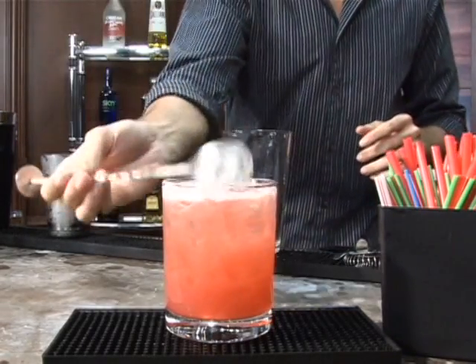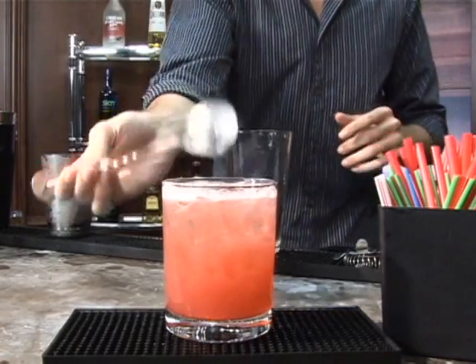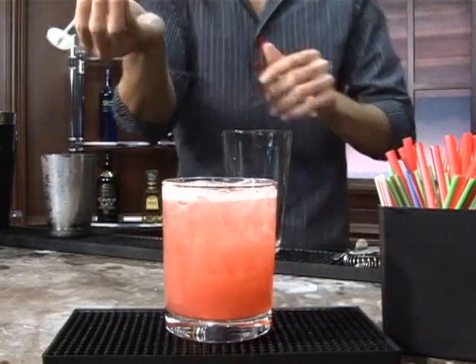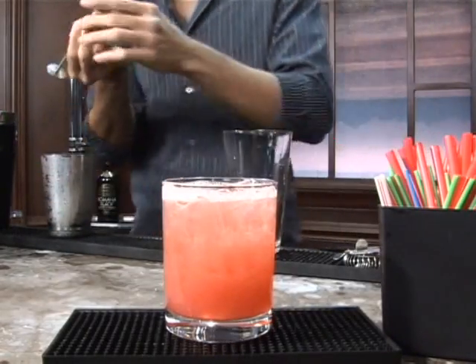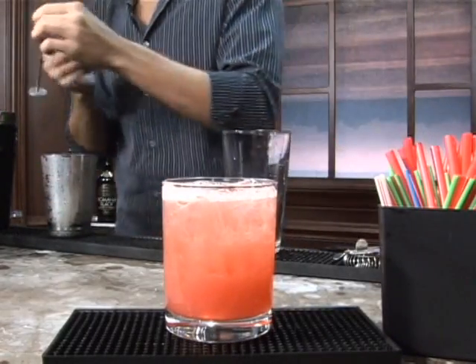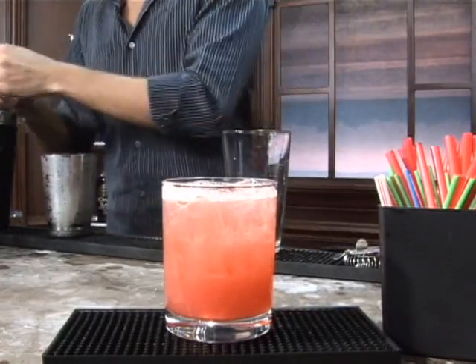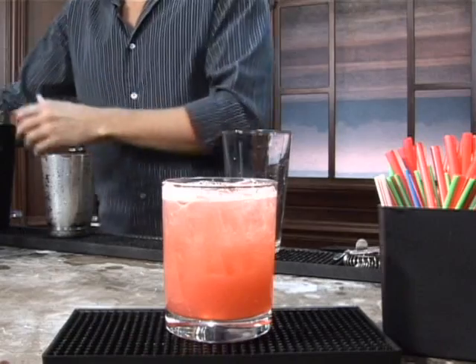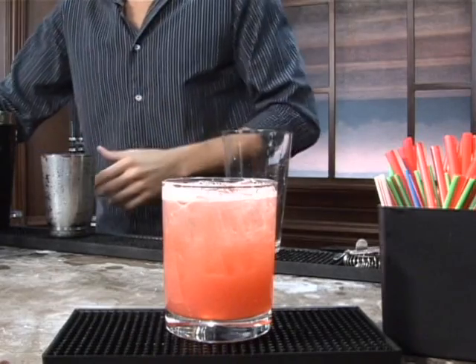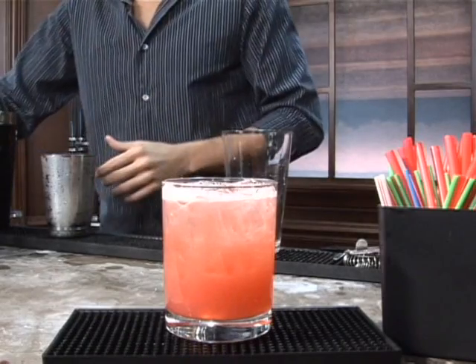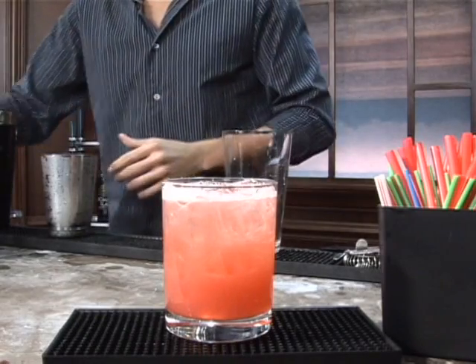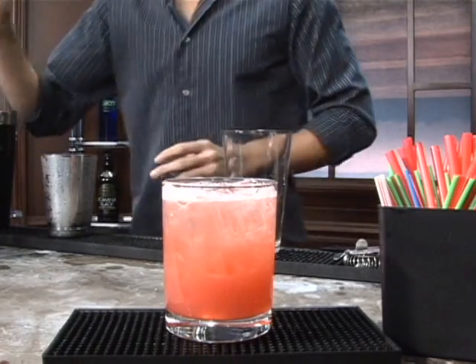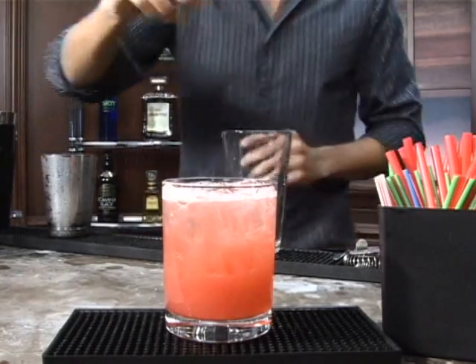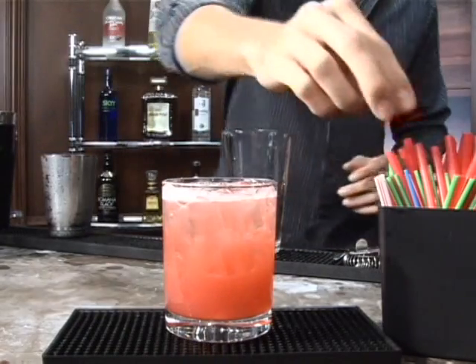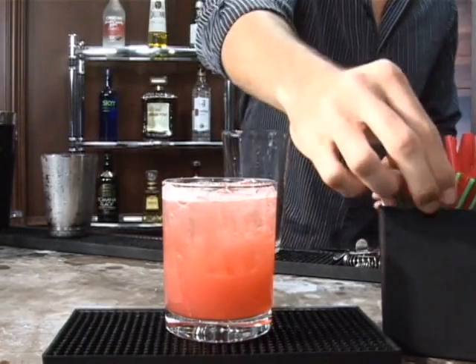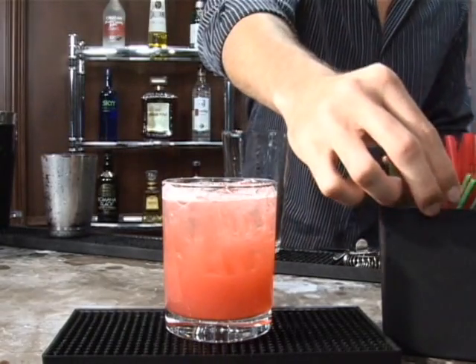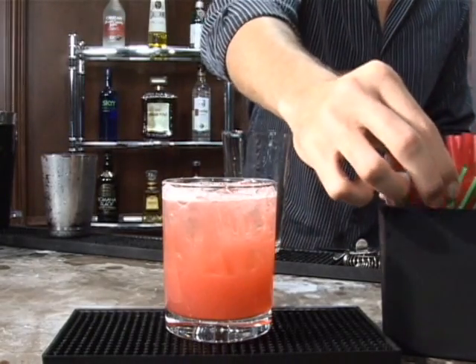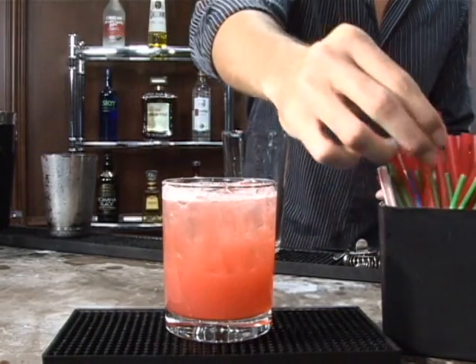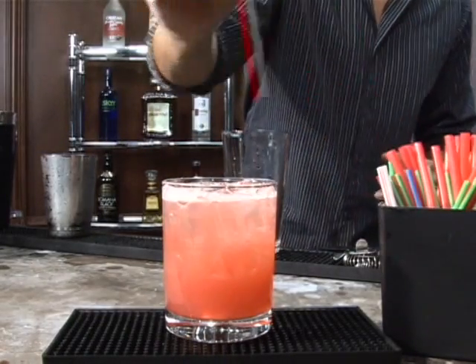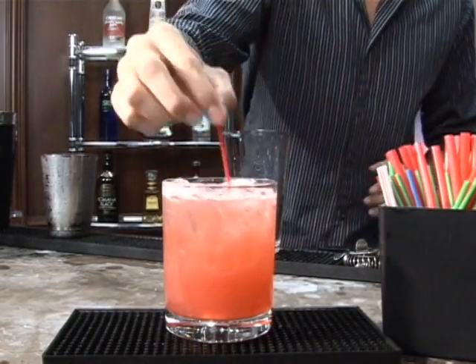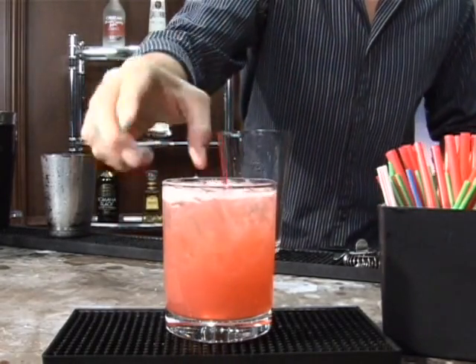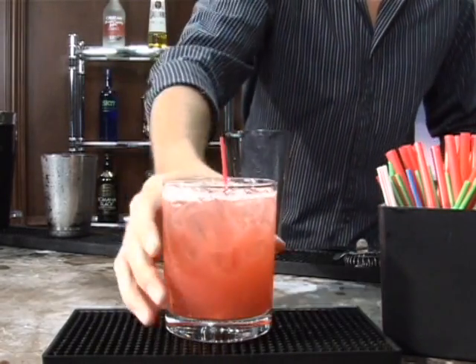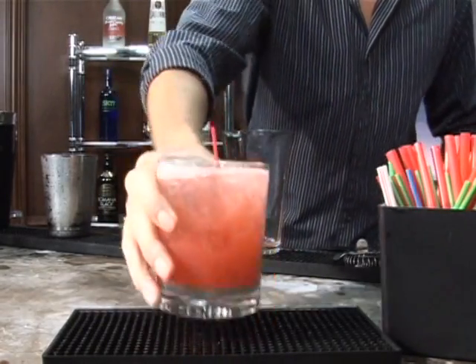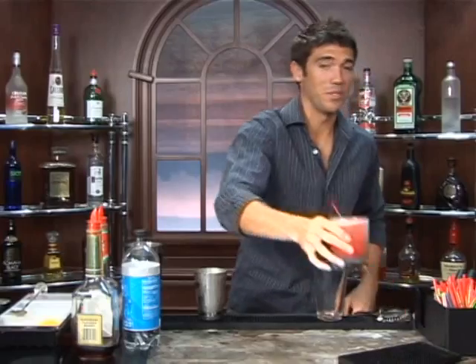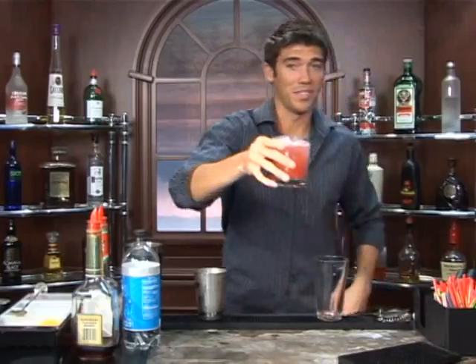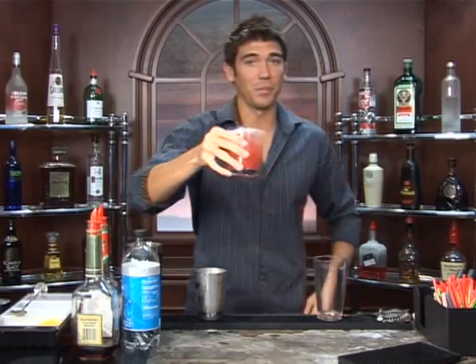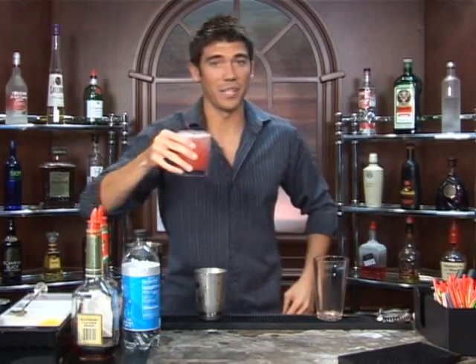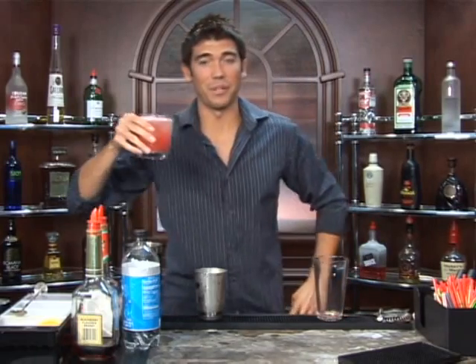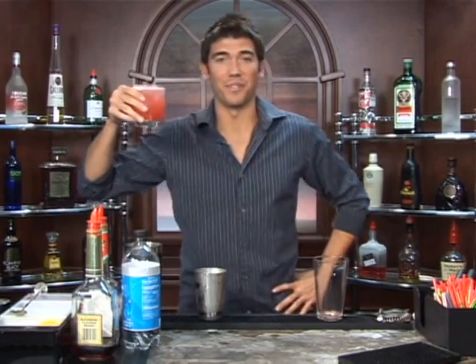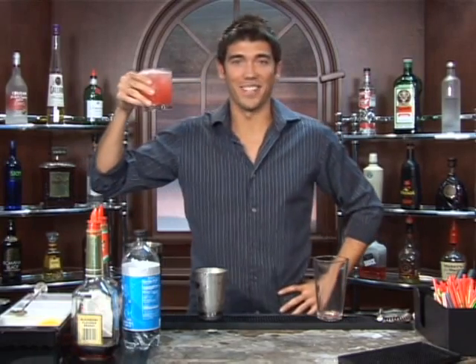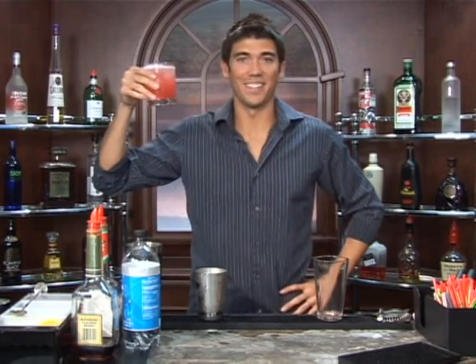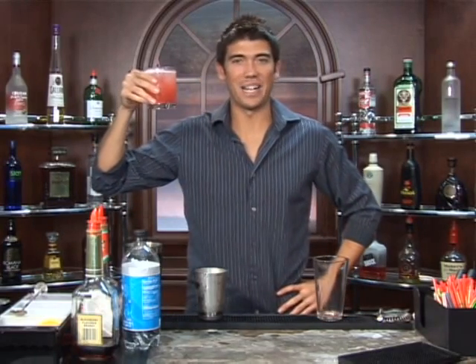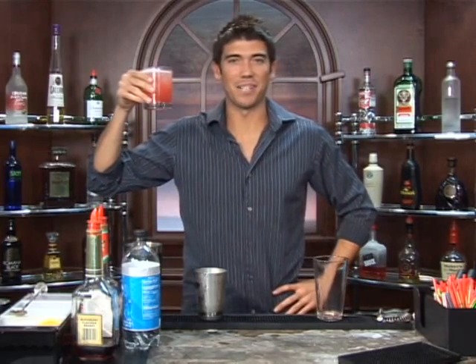If you have a strawberry, garnish it with a strawberry. Or if you have a blackberry — but I wouldn't suggest putting your BlackBerry phone in there. Bottoms up.